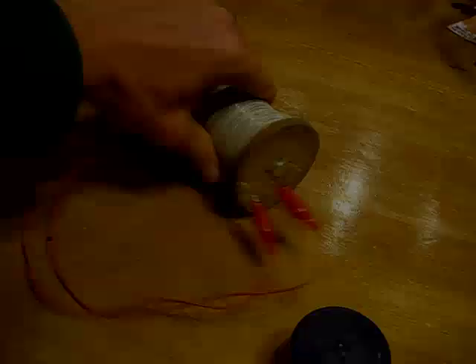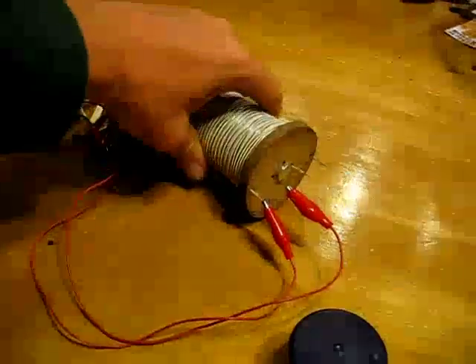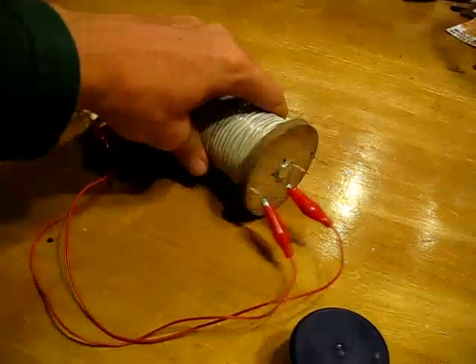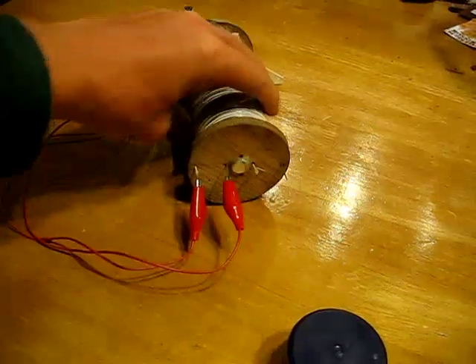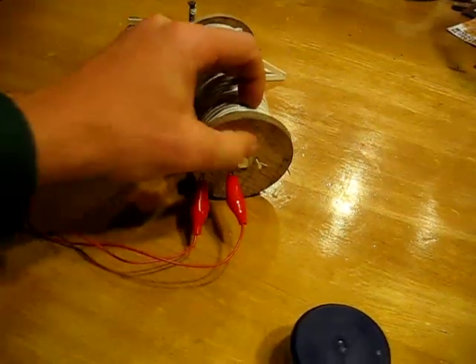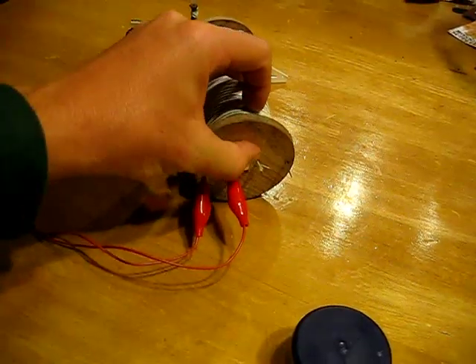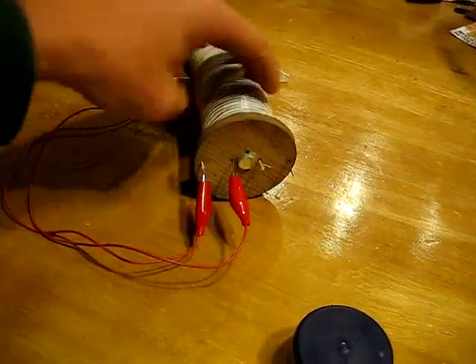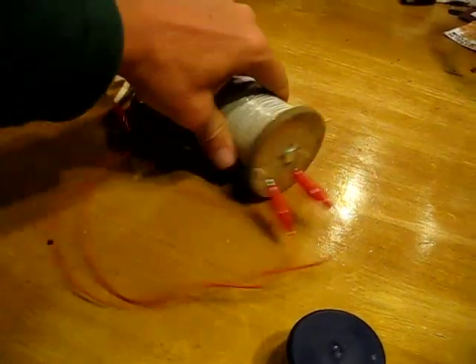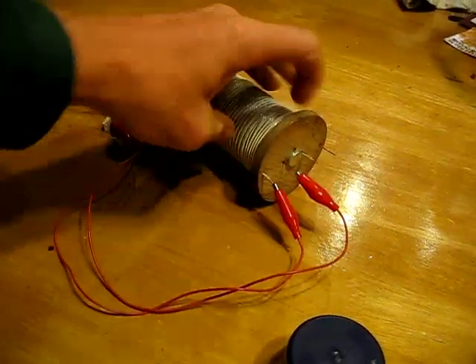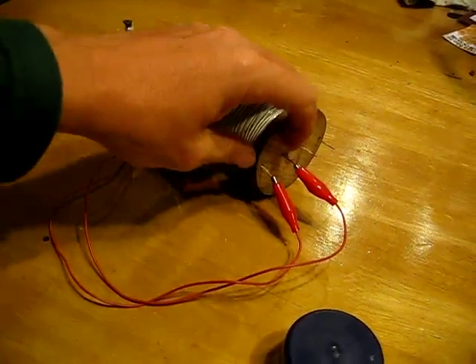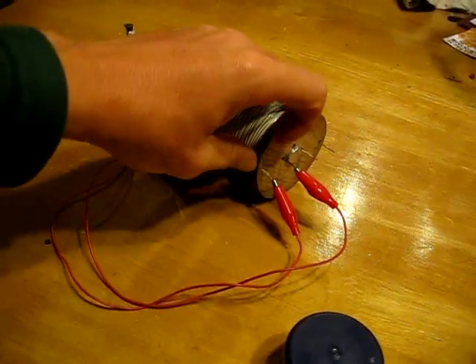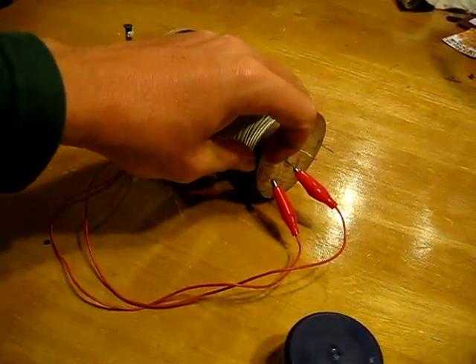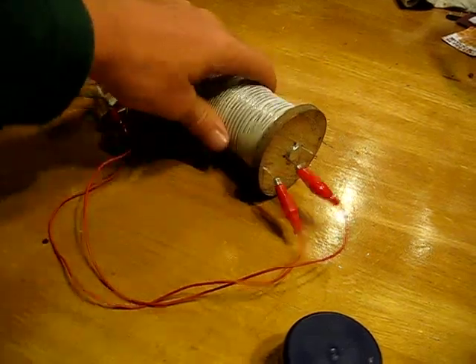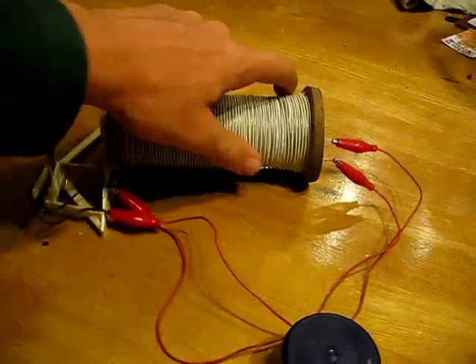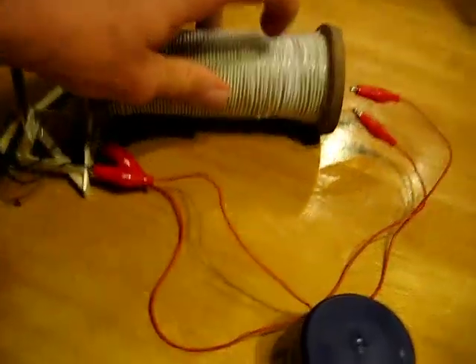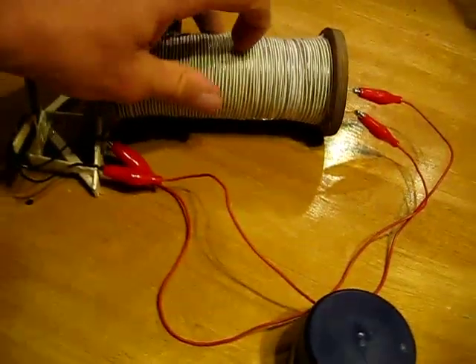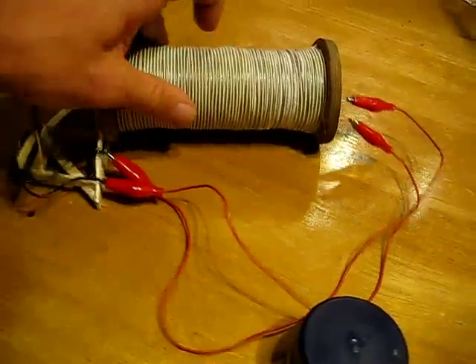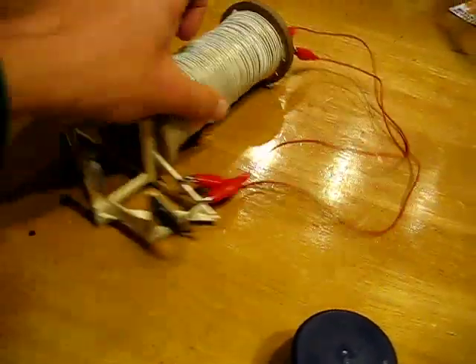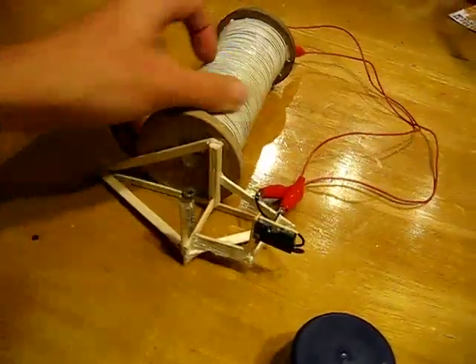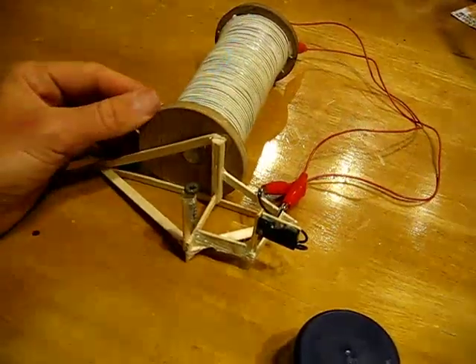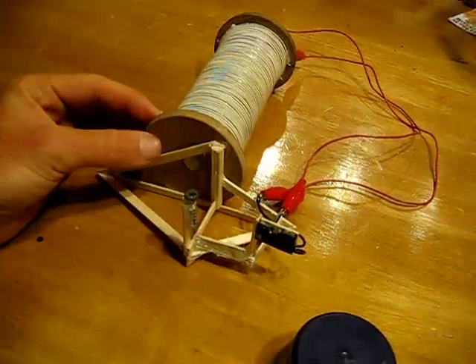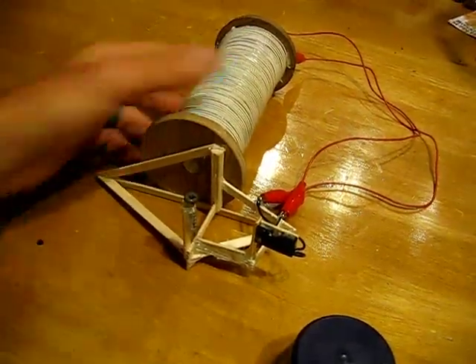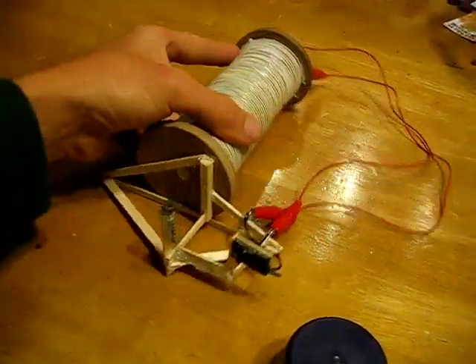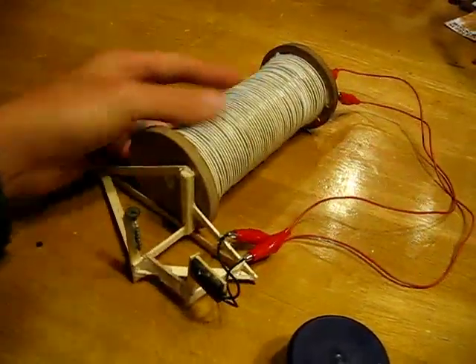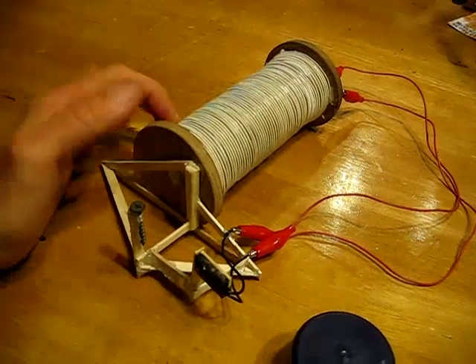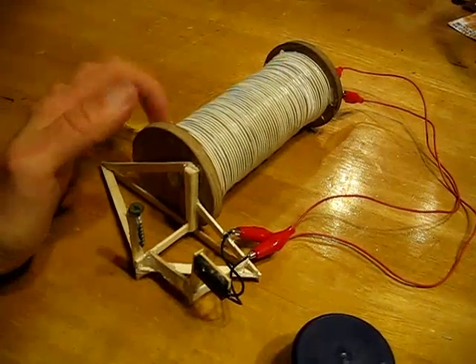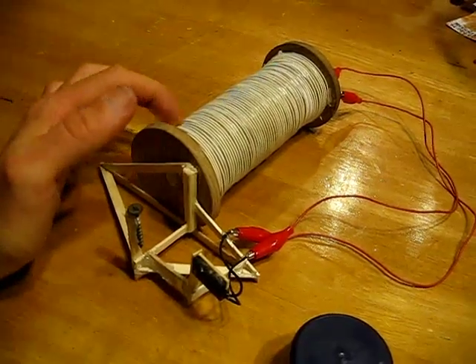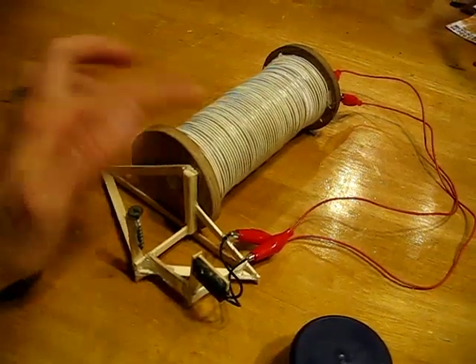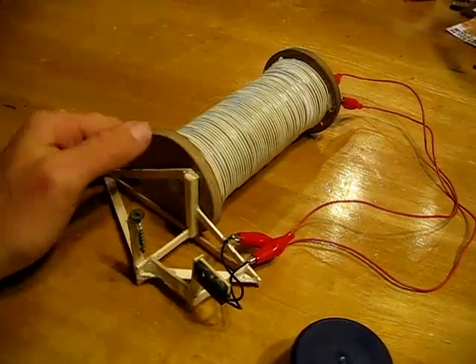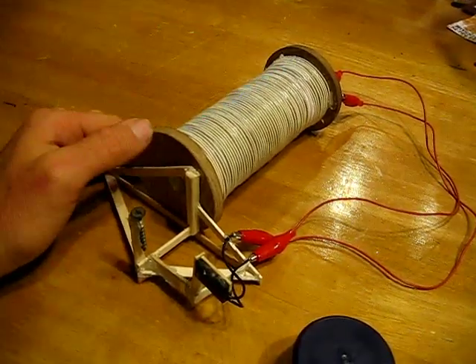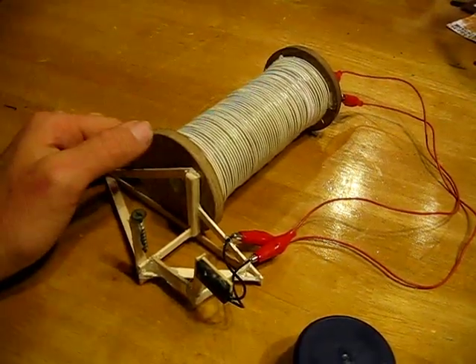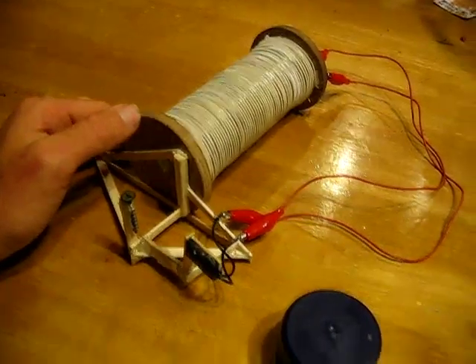I have a soft iron core and my copper and iron wire. It runs side by side and I have hundreds and hundreds of turns — windings wrapped around this coil.